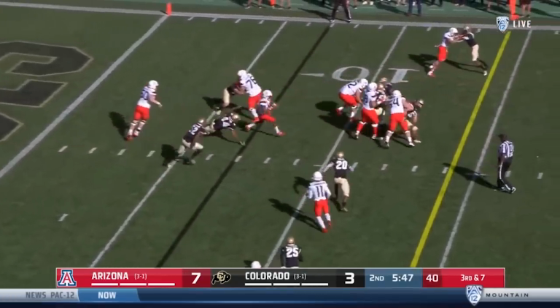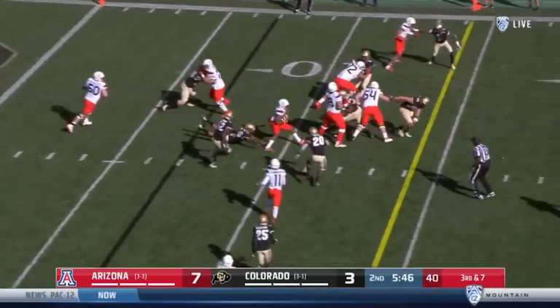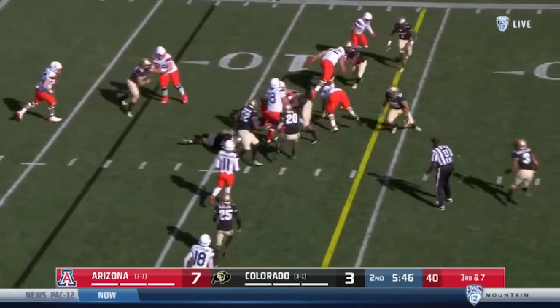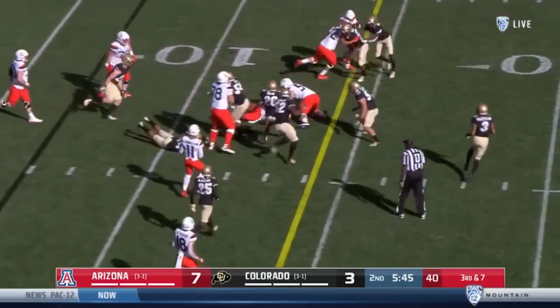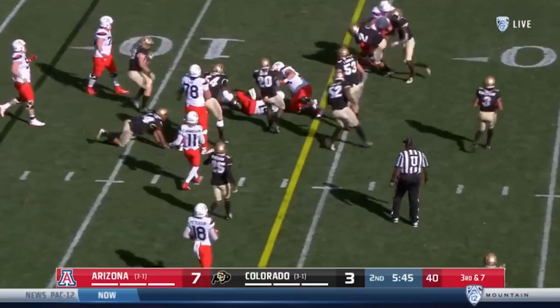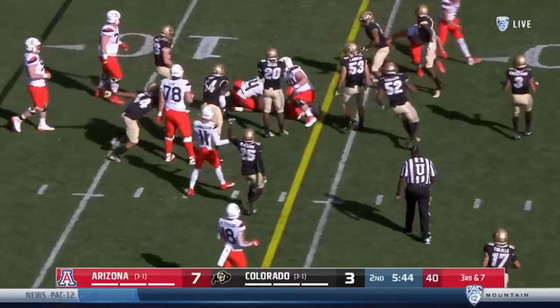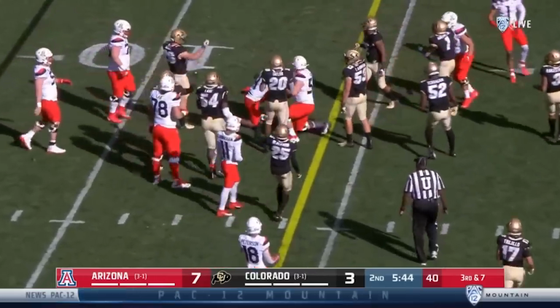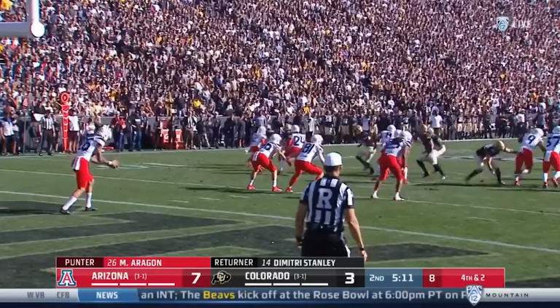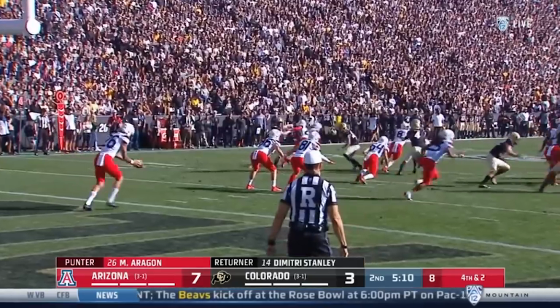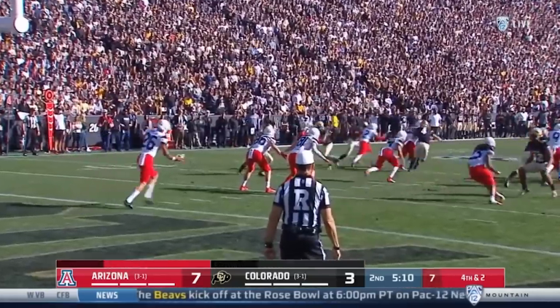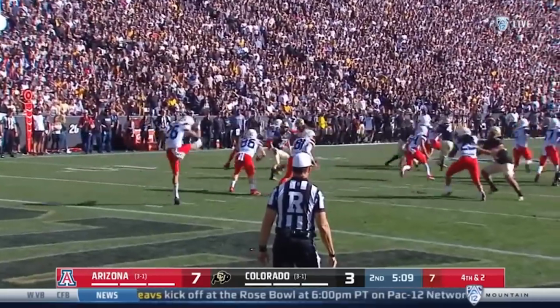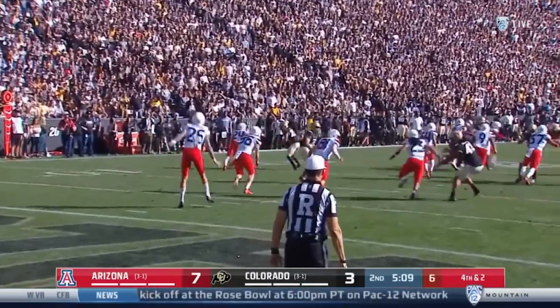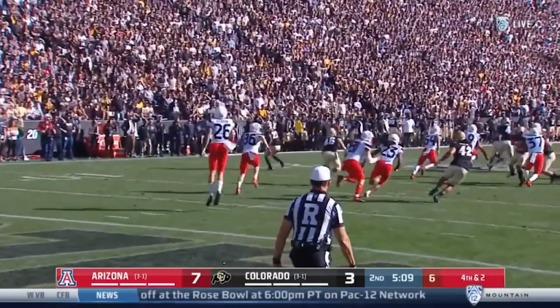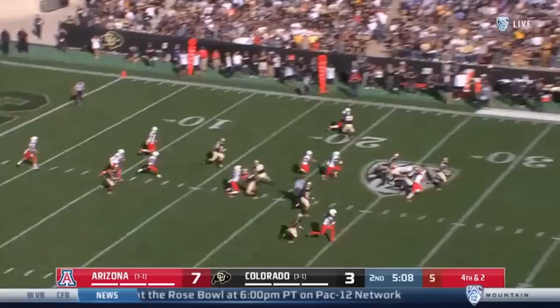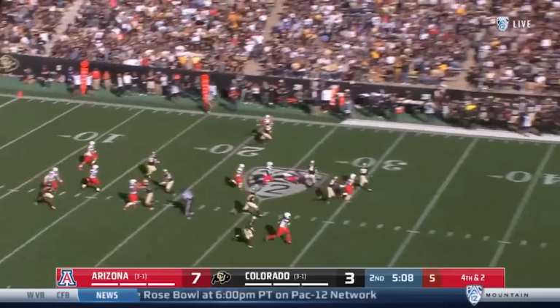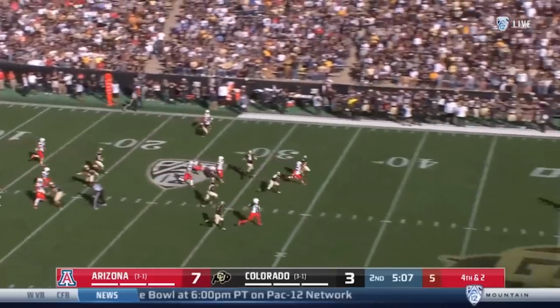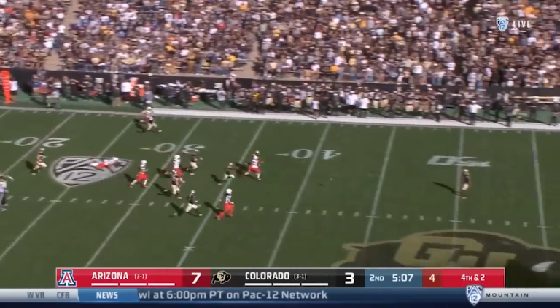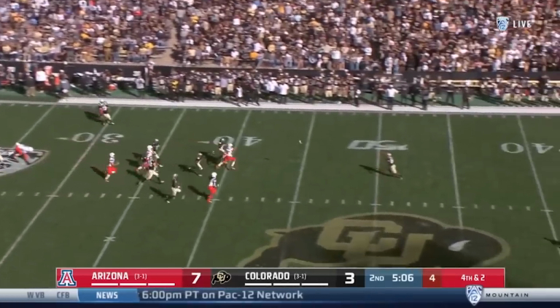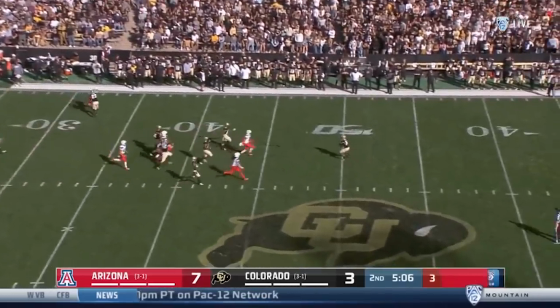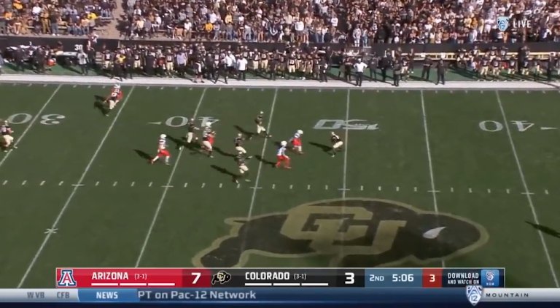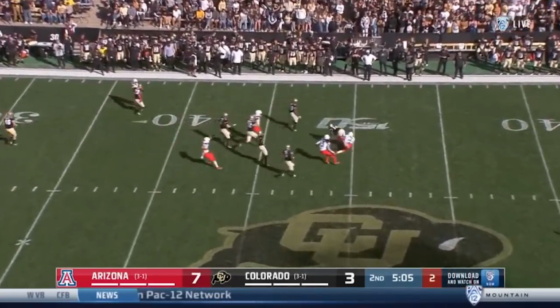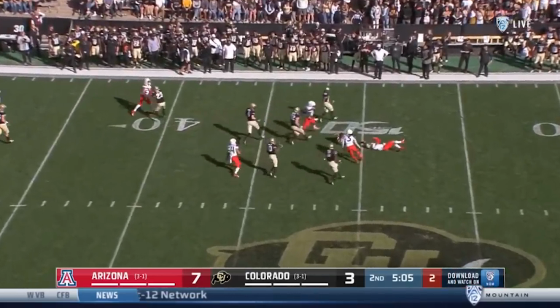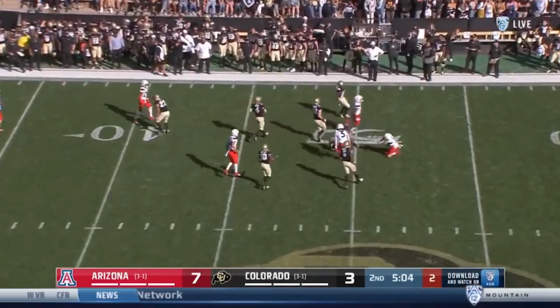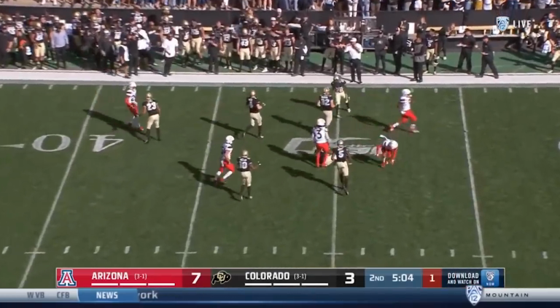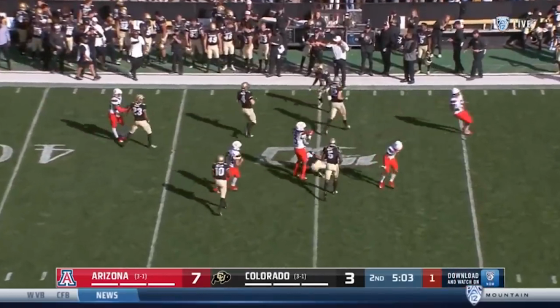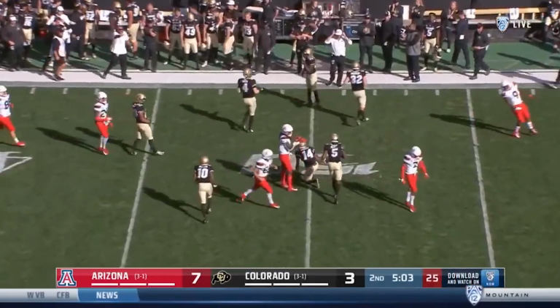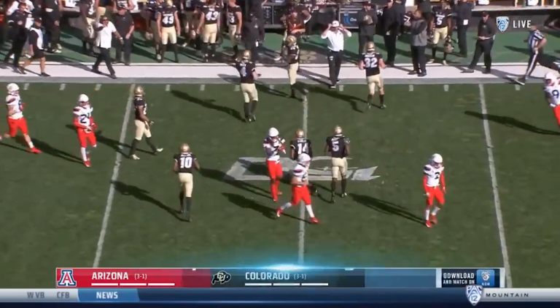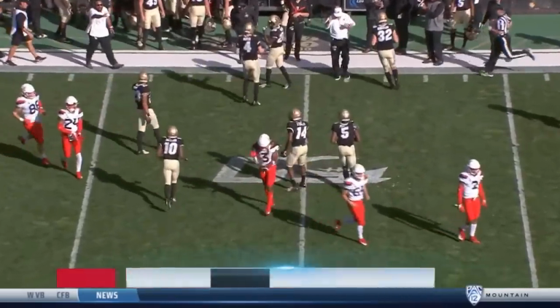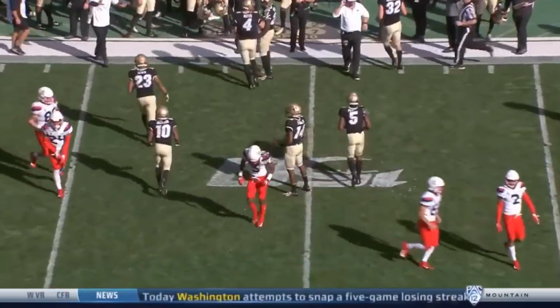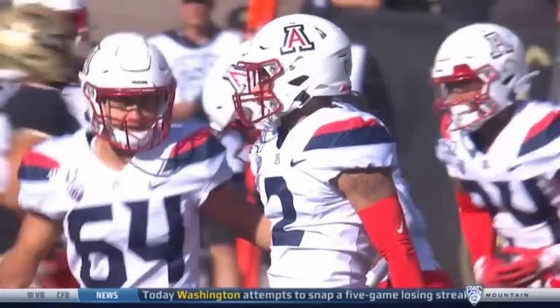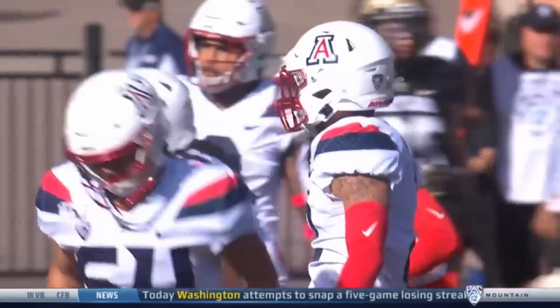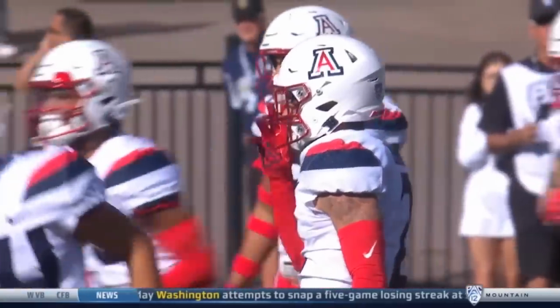Tate running, dancing short. Not a good kick — nice bounce into Stanley's midsection. But still, that's a good outcome for Colorado.